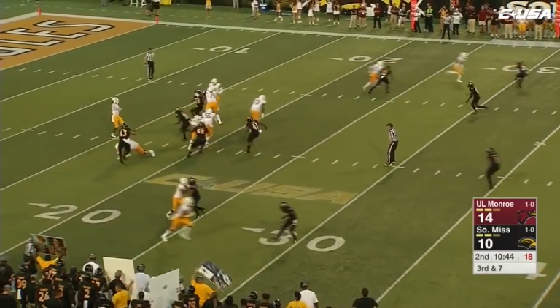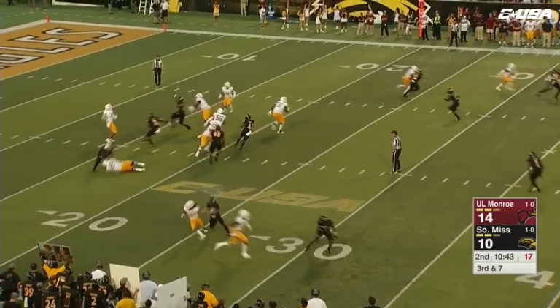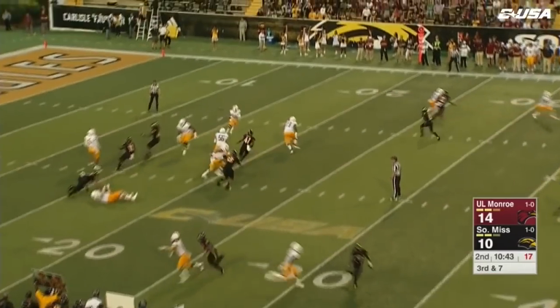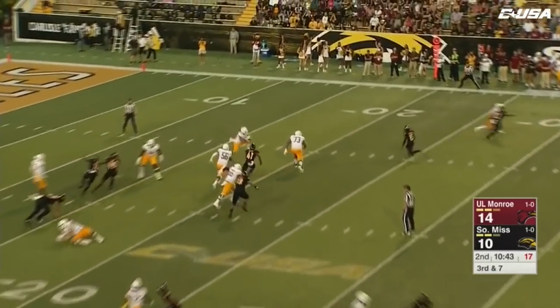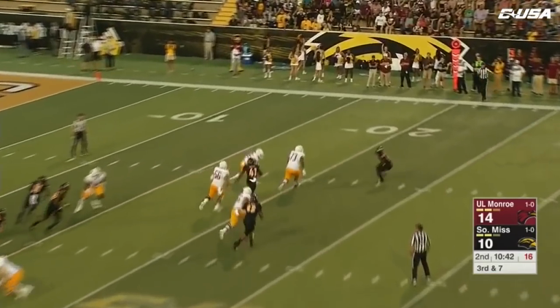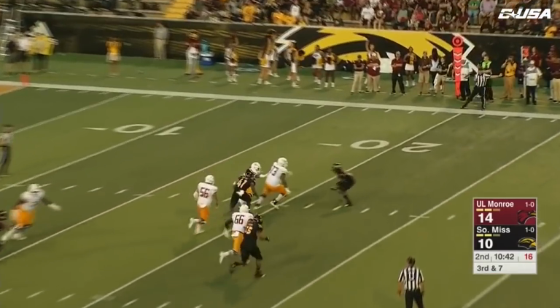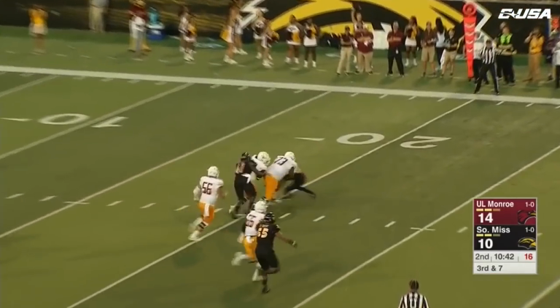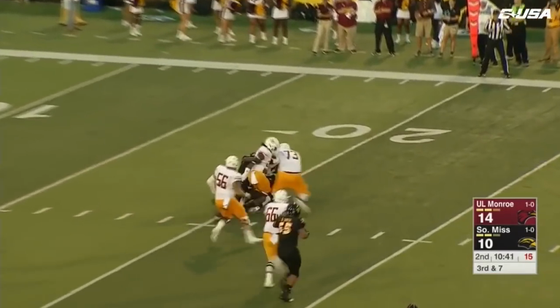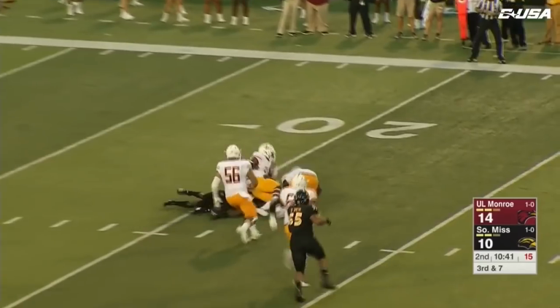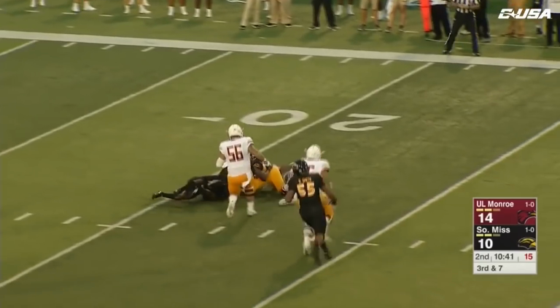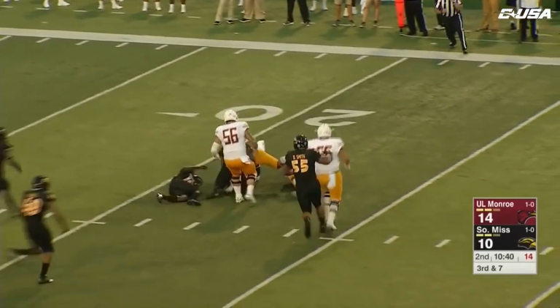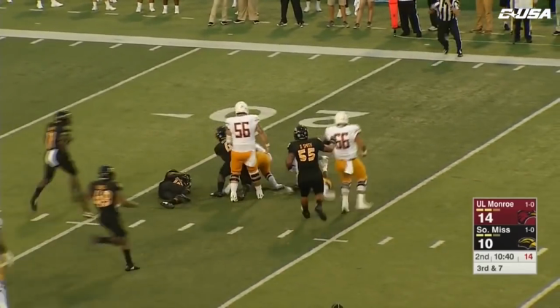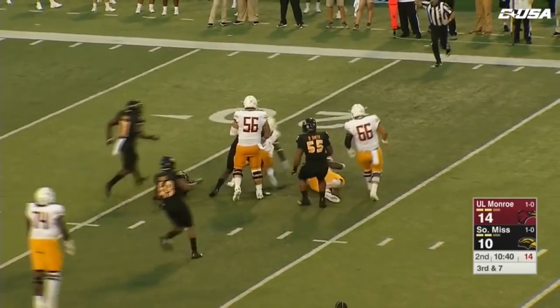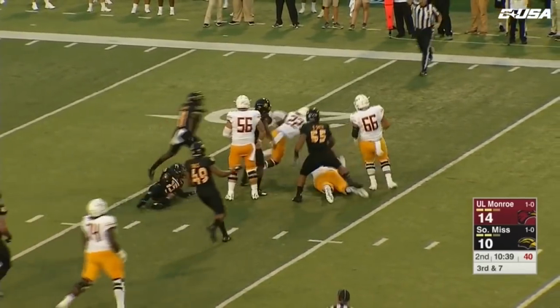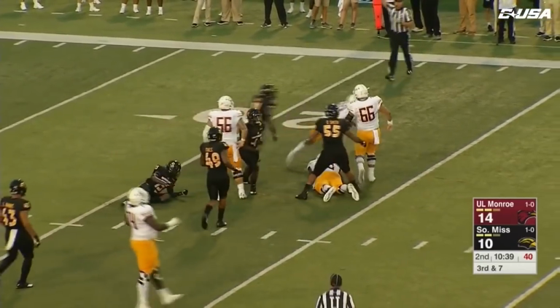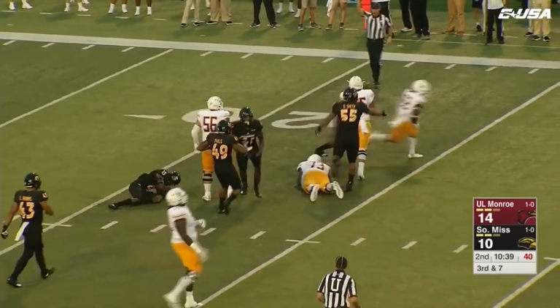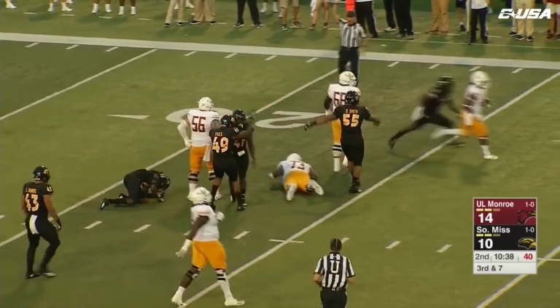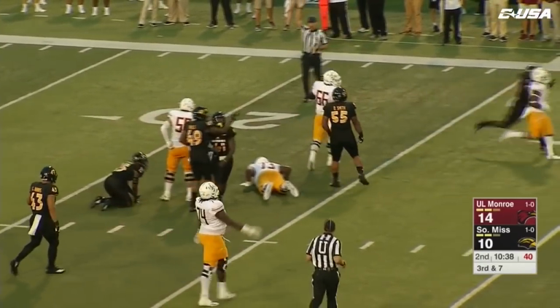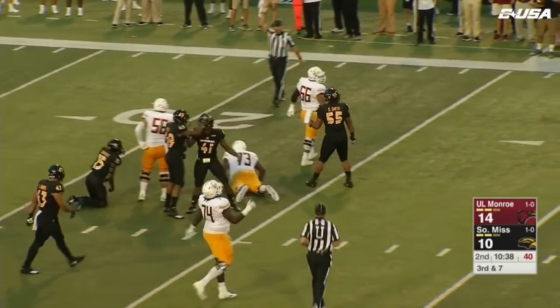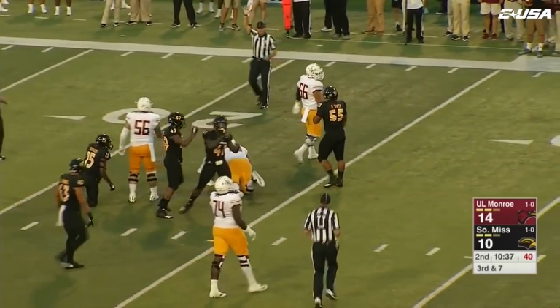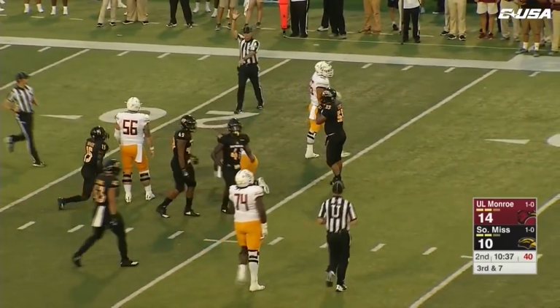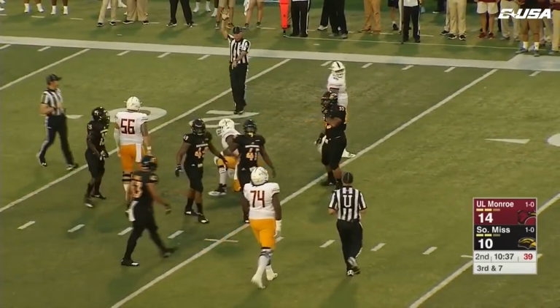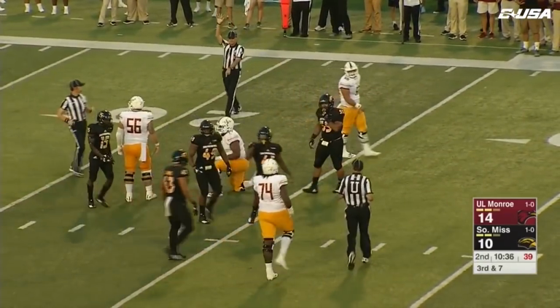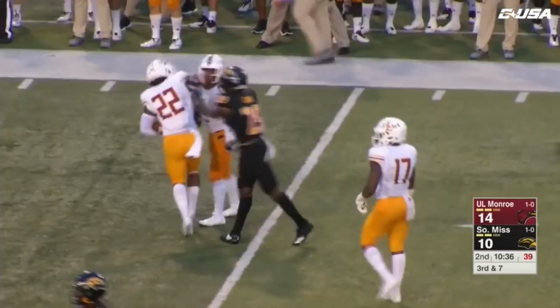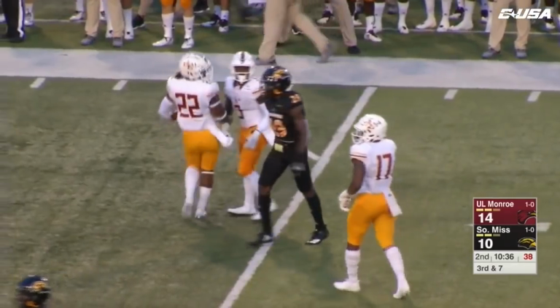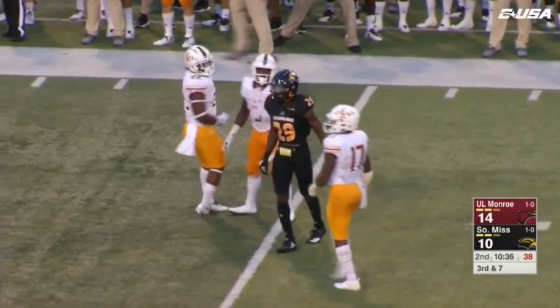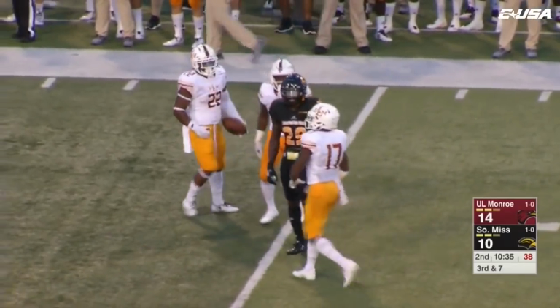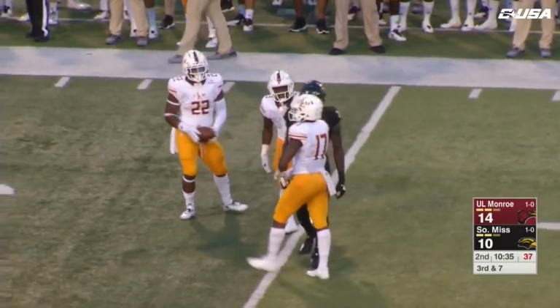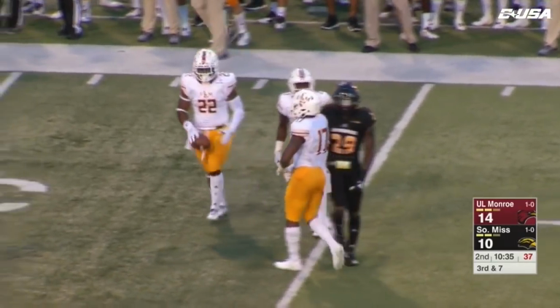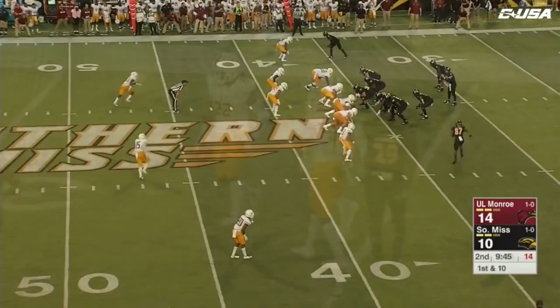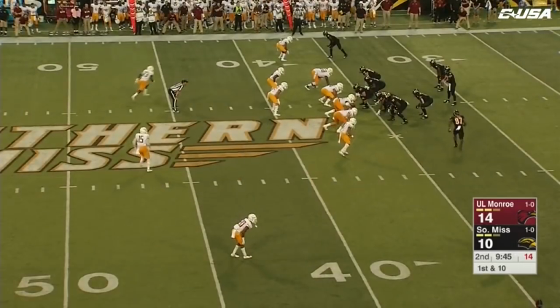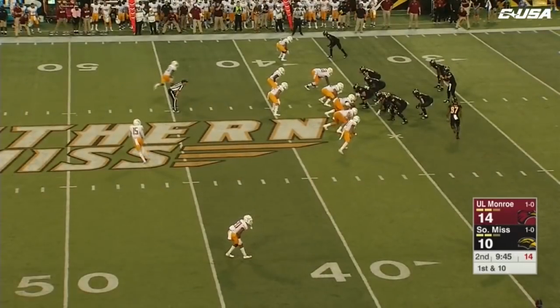Evans will take the snap, swing it out — this is Phillips, and Phillips is going to be stopped. A beautiful tackle for Southern Miss. That was number 41 — that's Abraham.